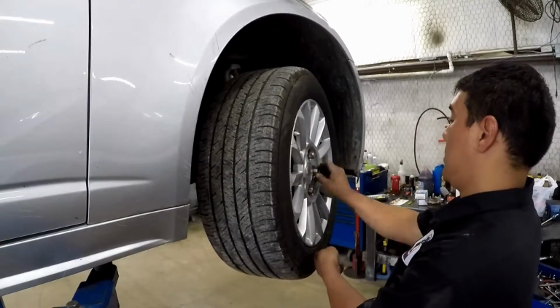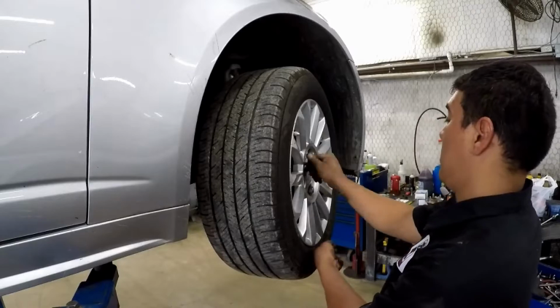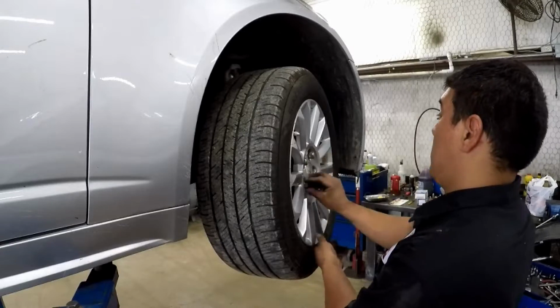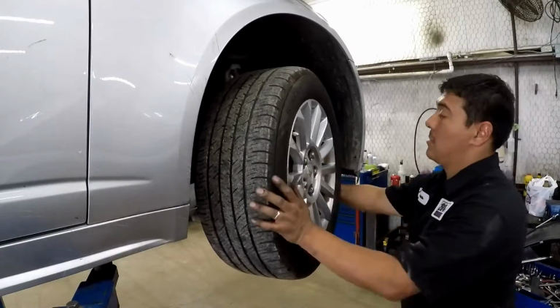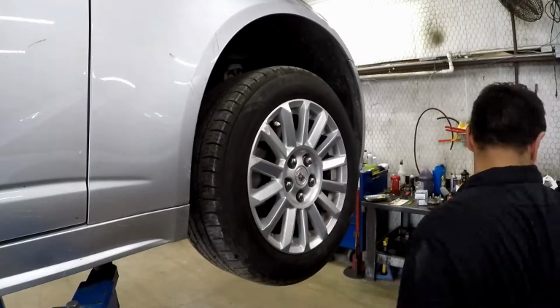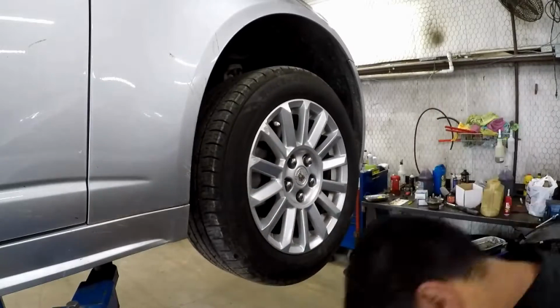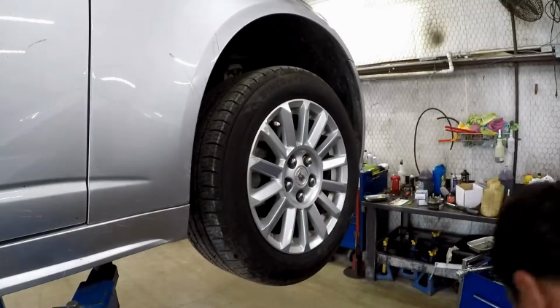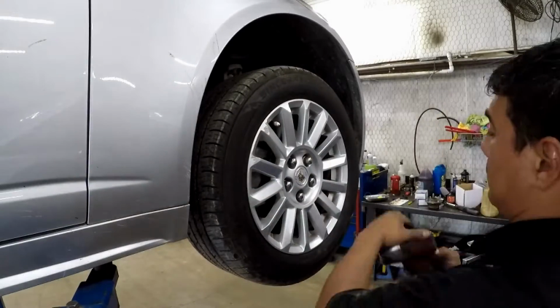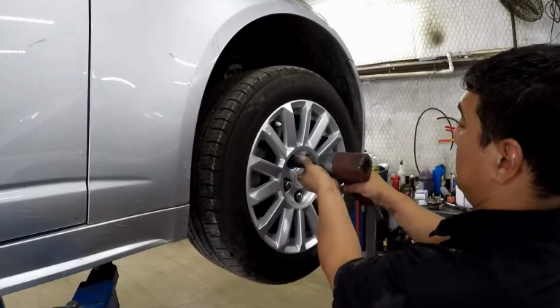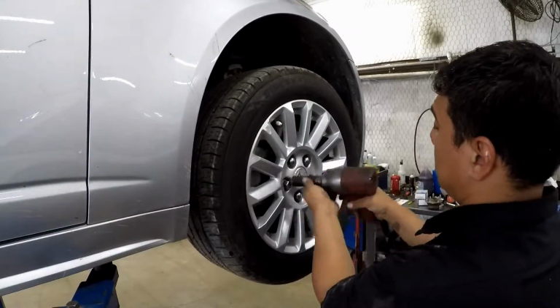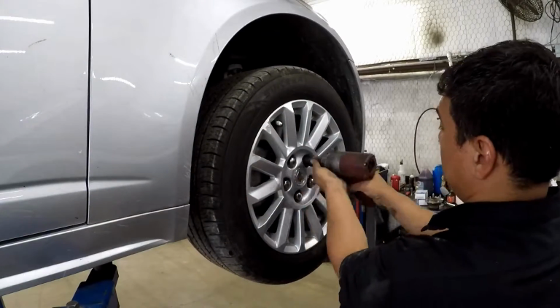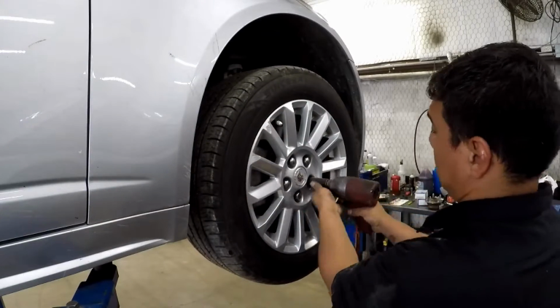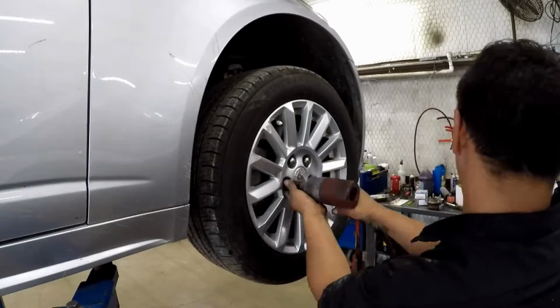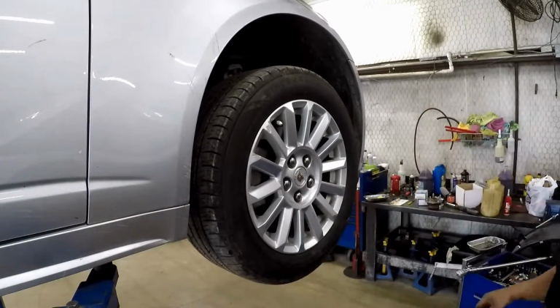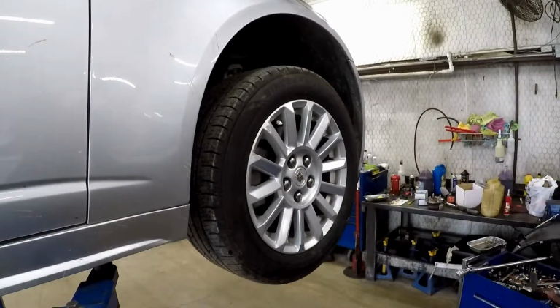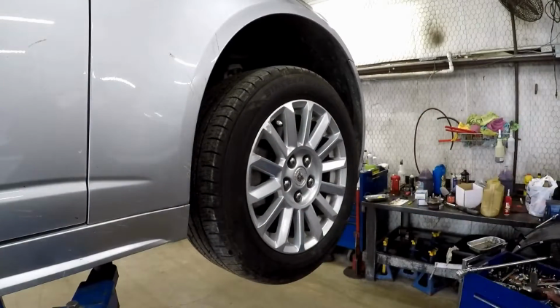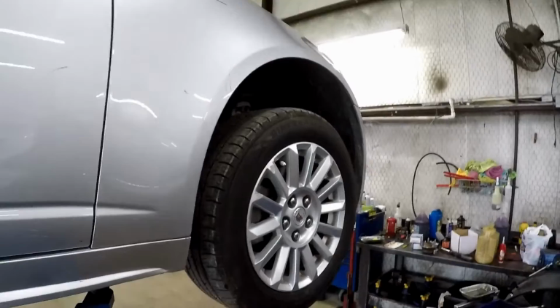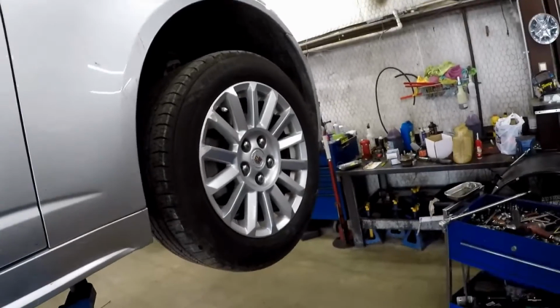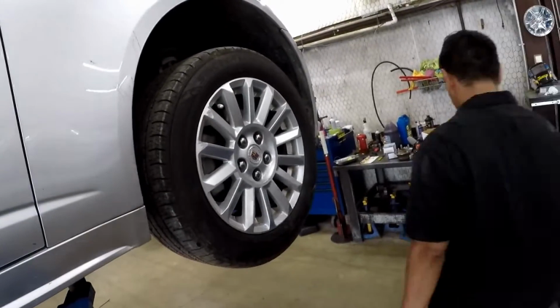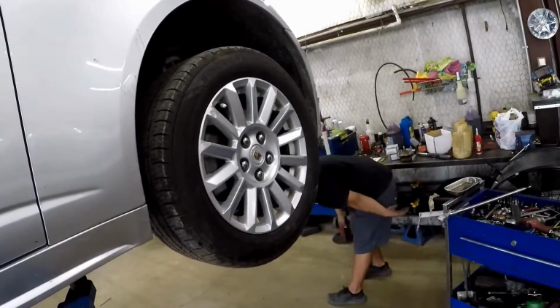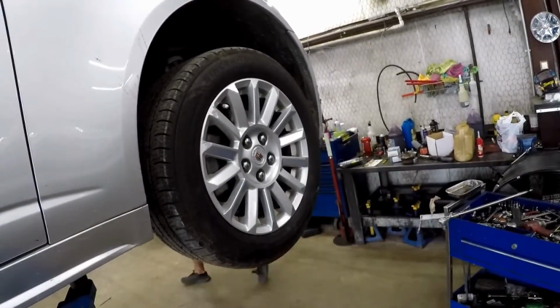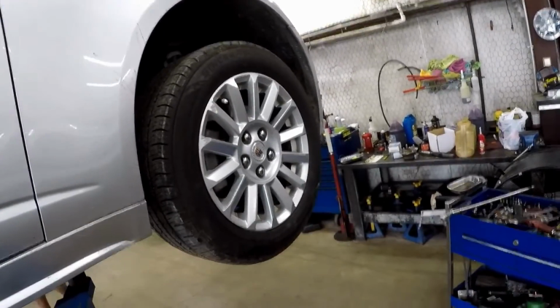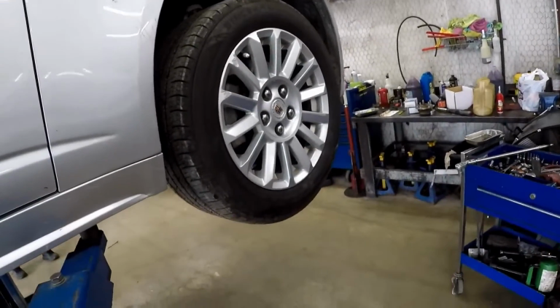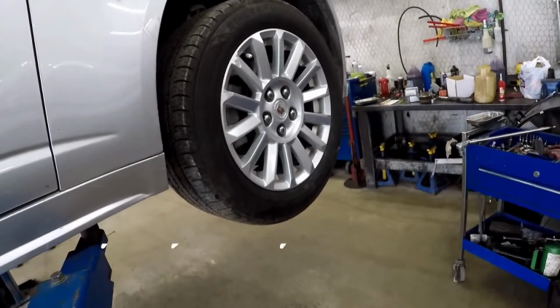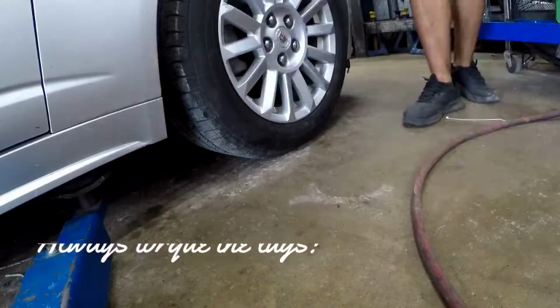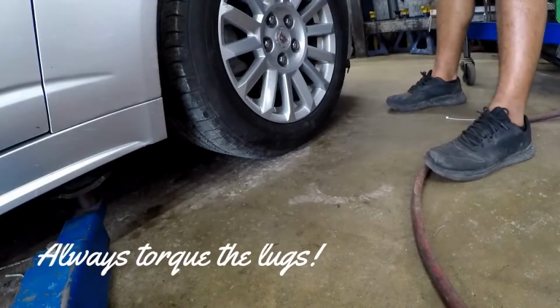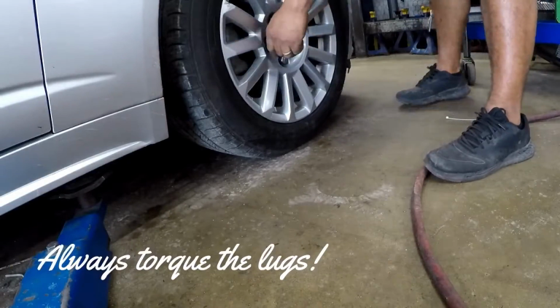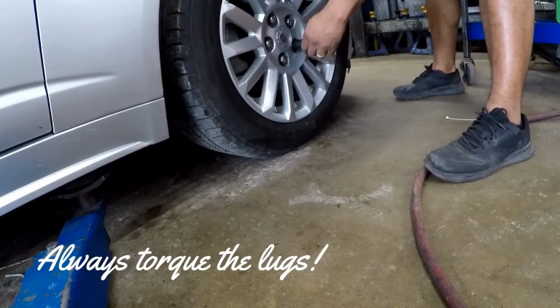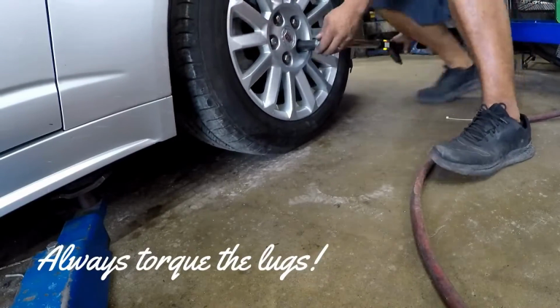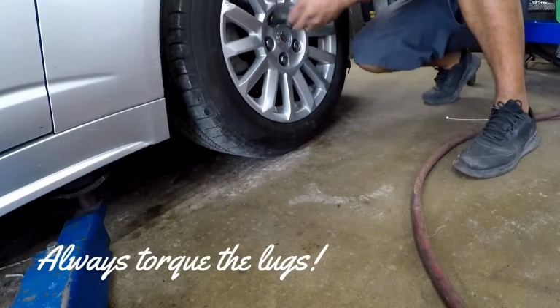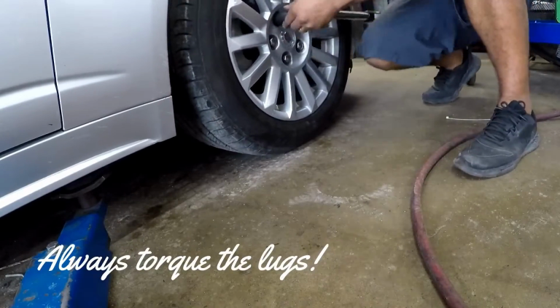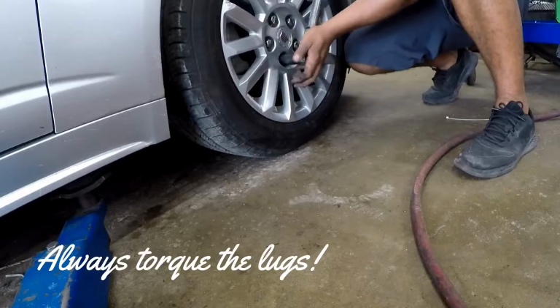On with the tire — Chewy made that tire look light, didn't he? Remember, last but not least: always, always, always torque the lug nuts.